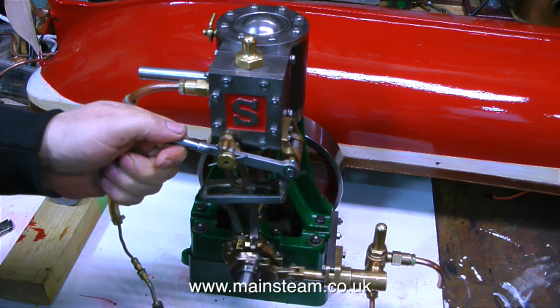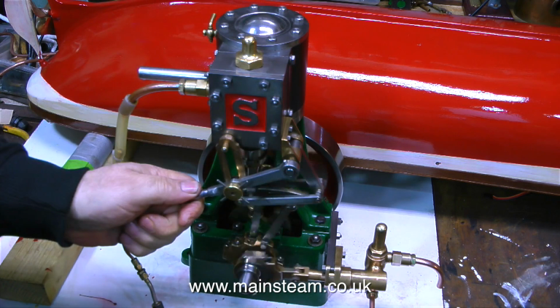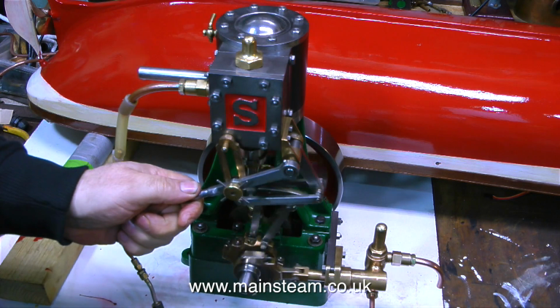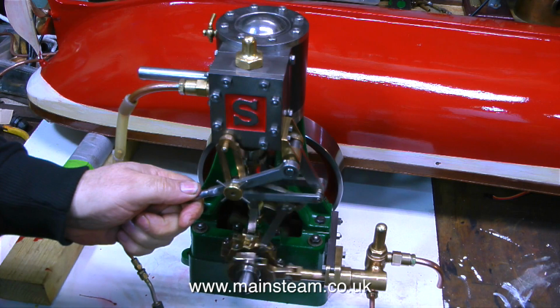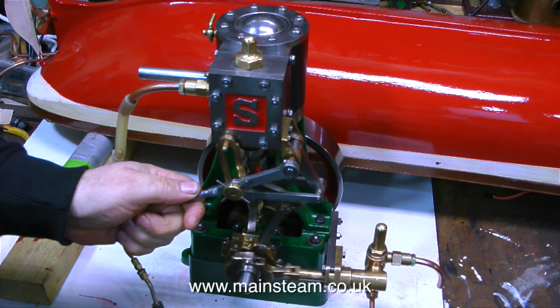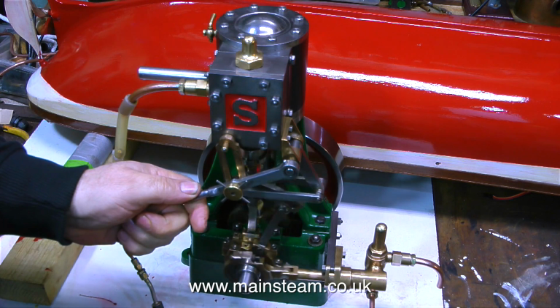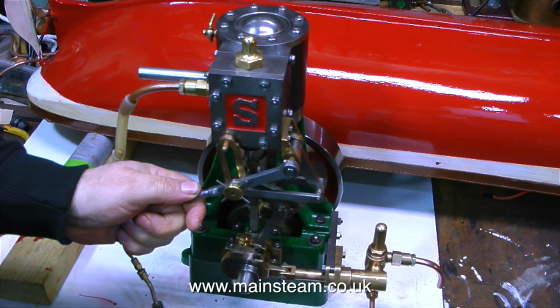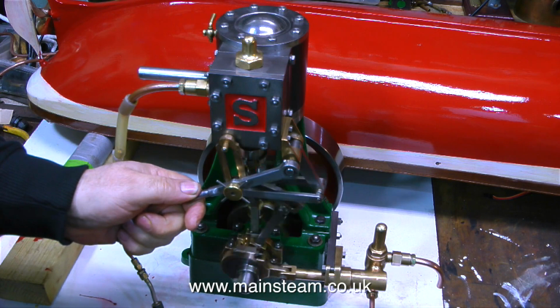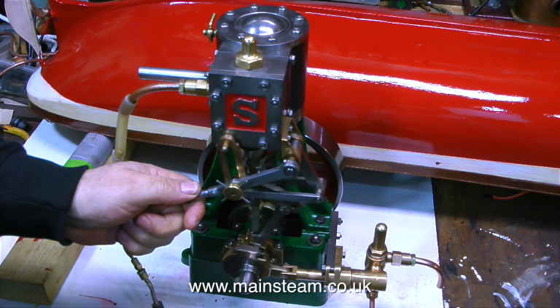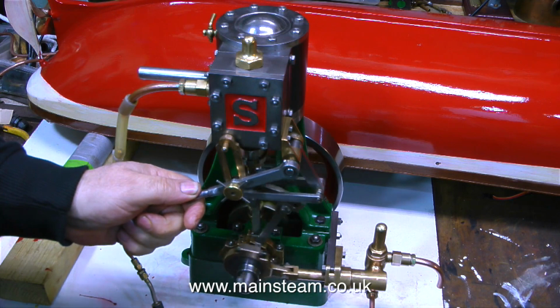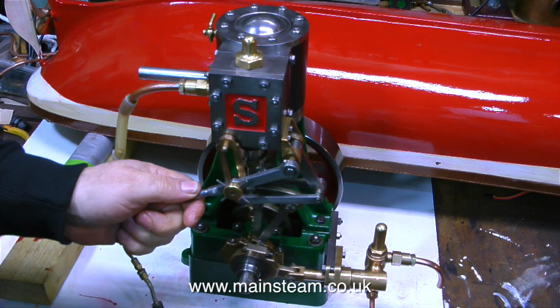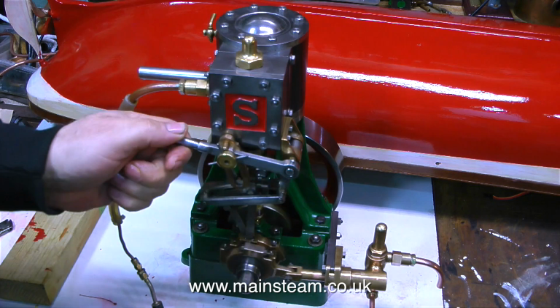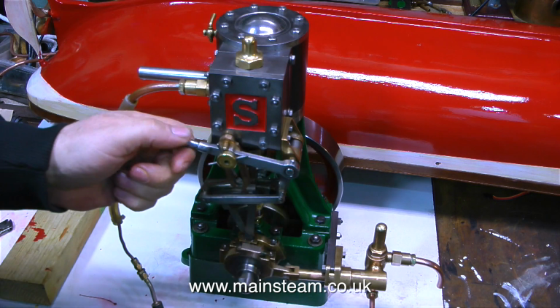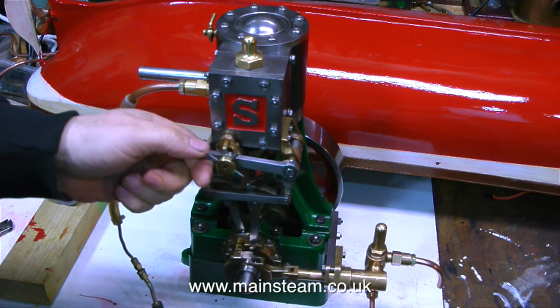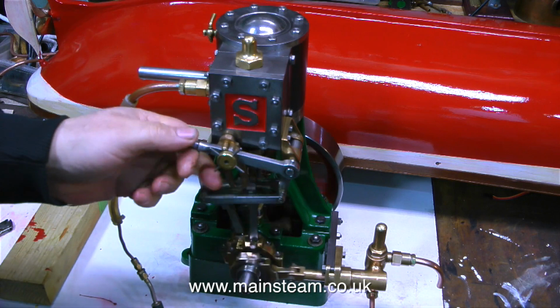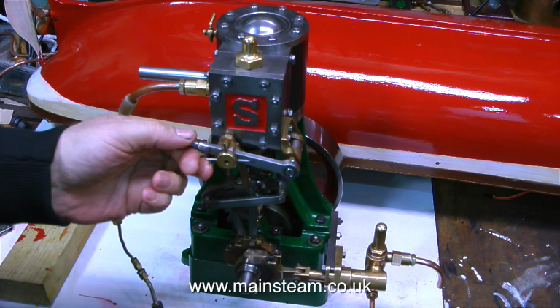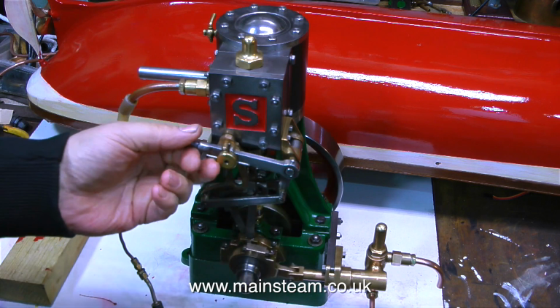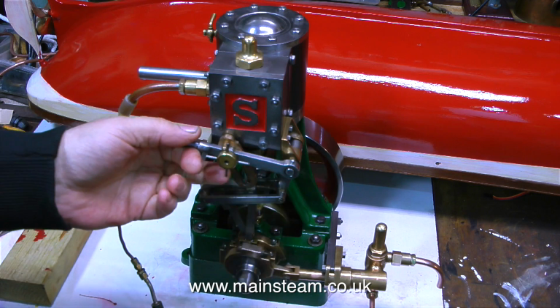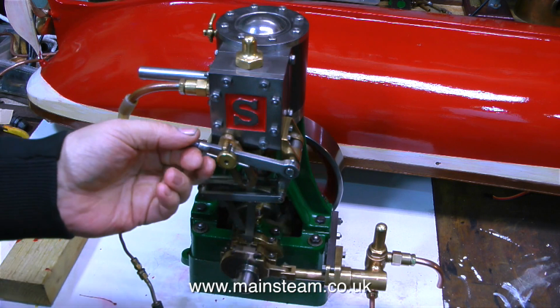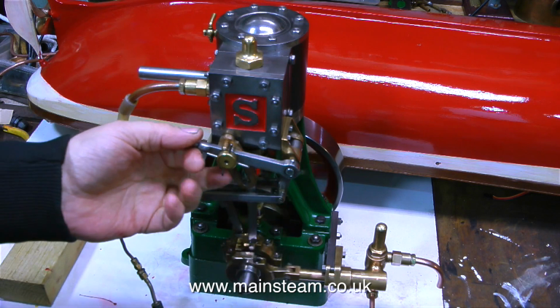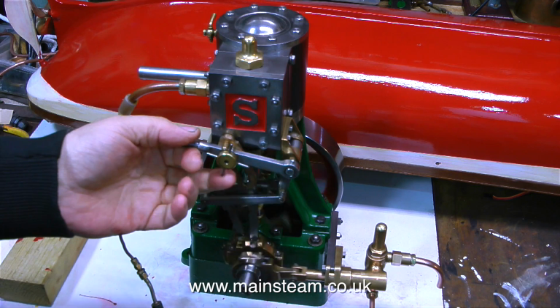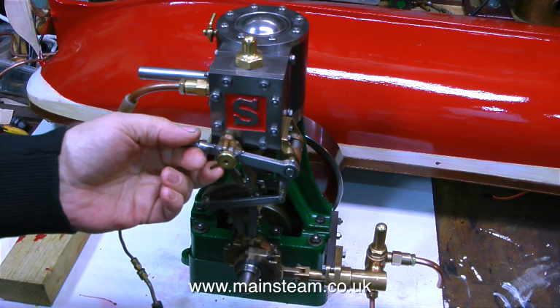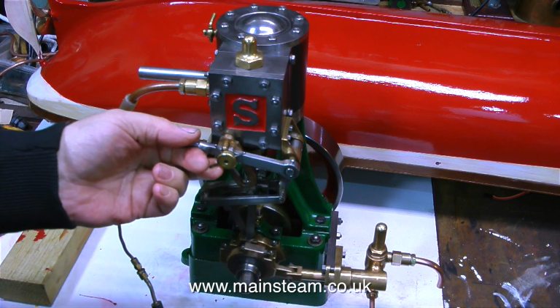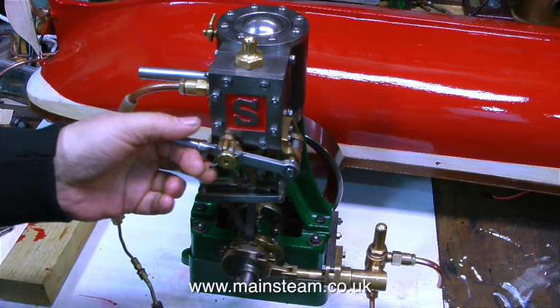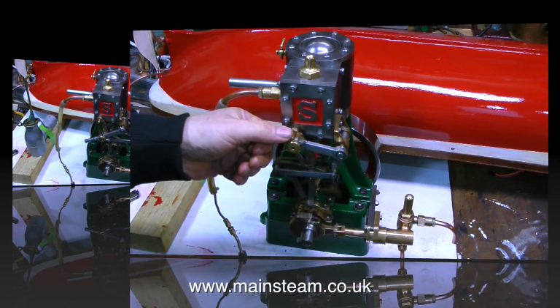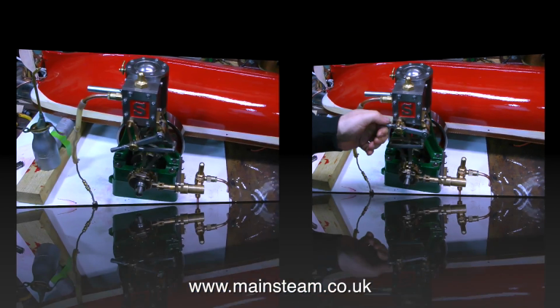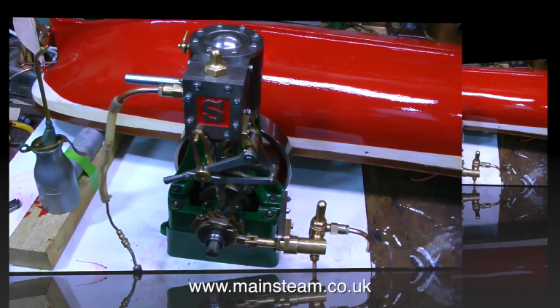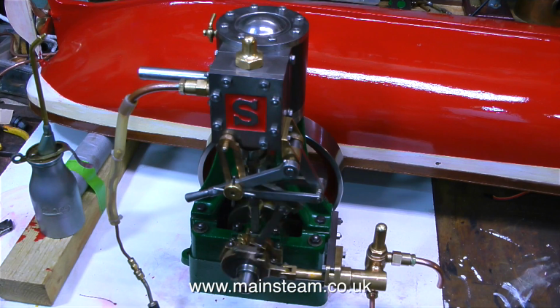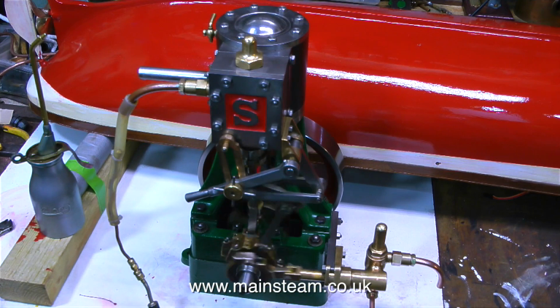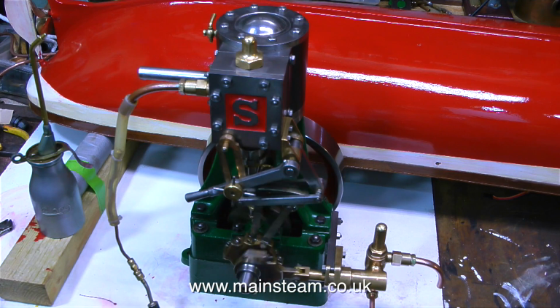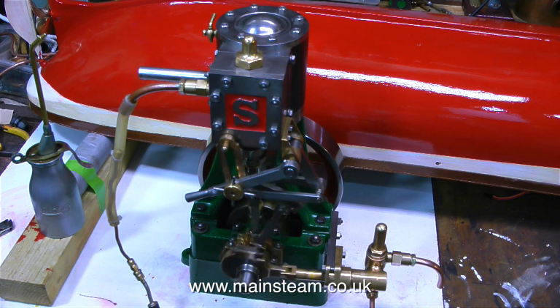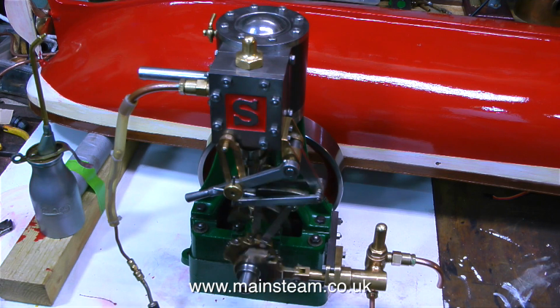The only bad thing about this engine is that it doesn't belong to me. This is a good example of a Stuart 5A steam engine — it's very well made and it also runs well too.